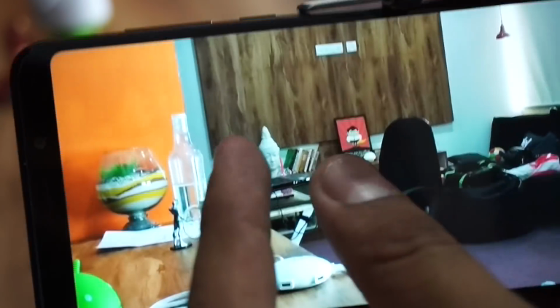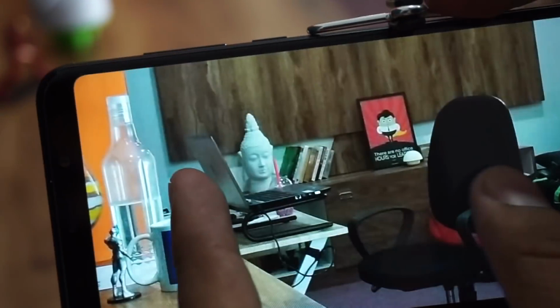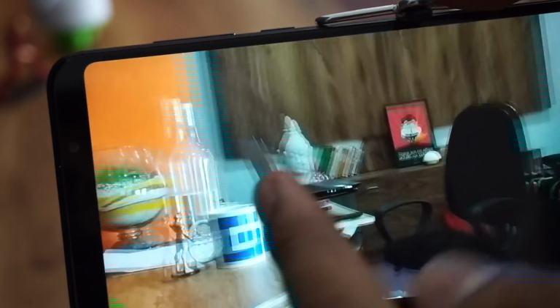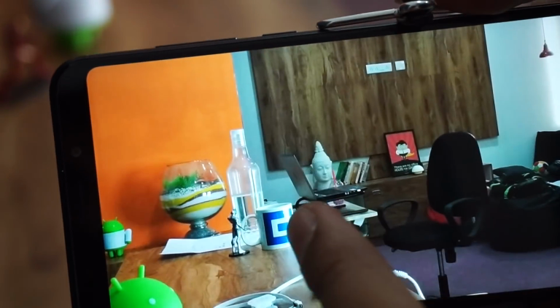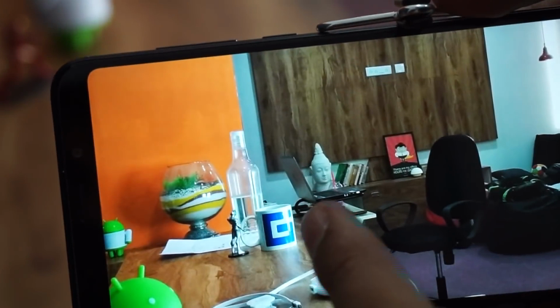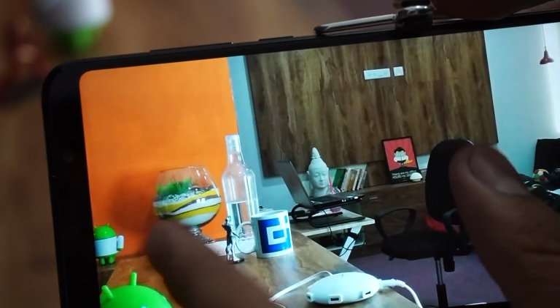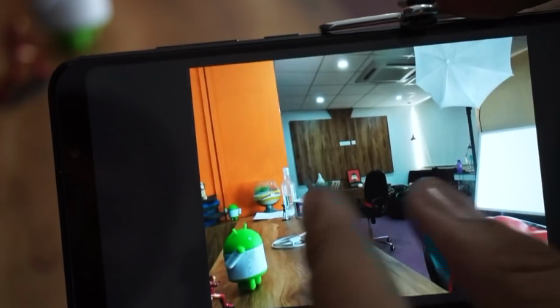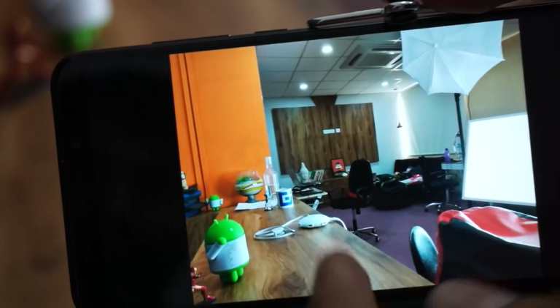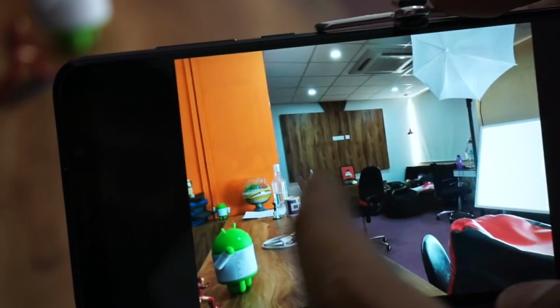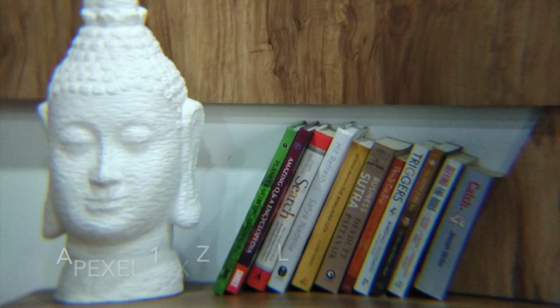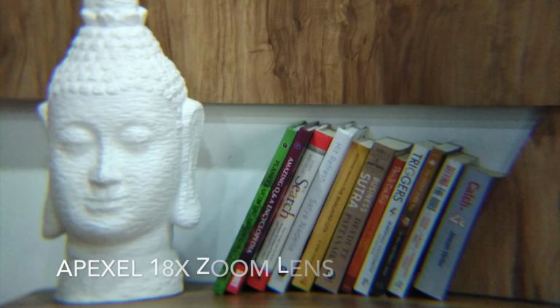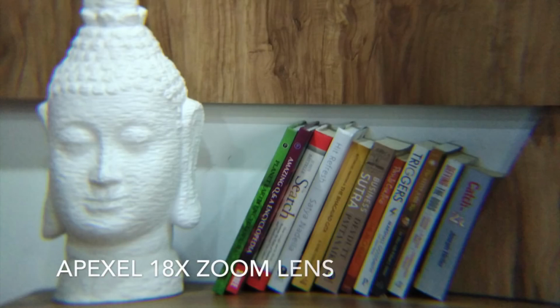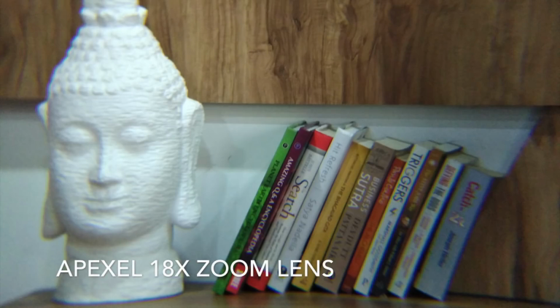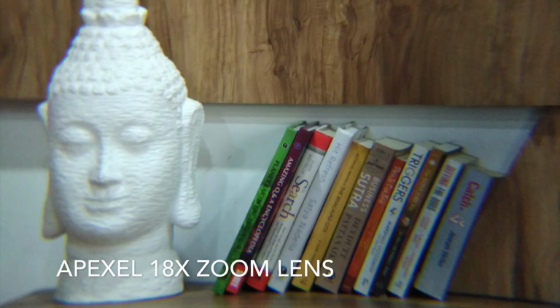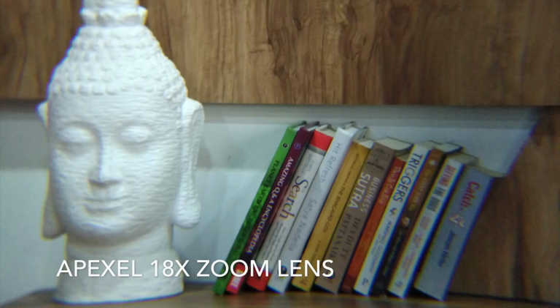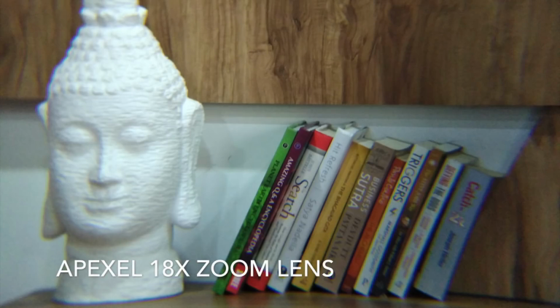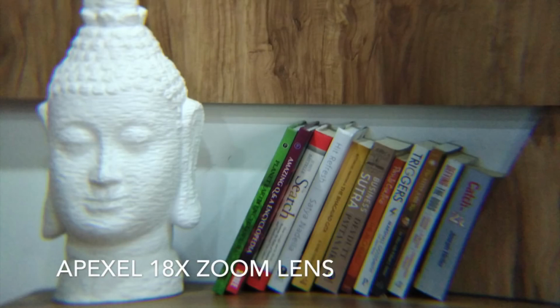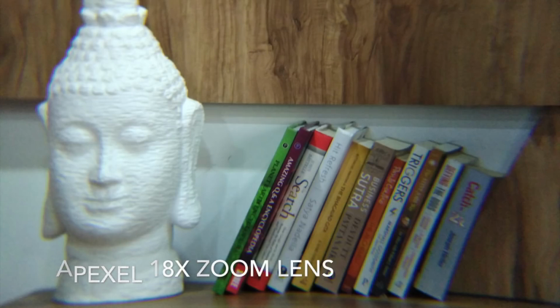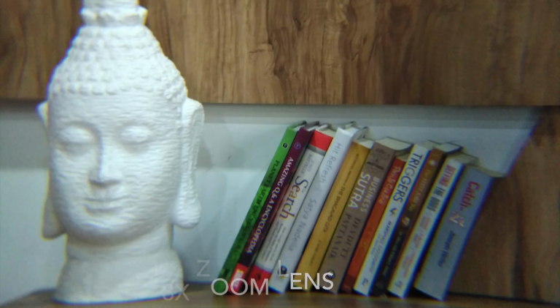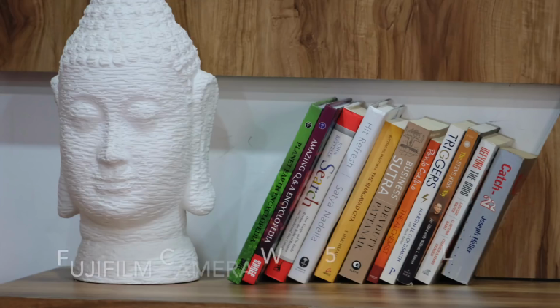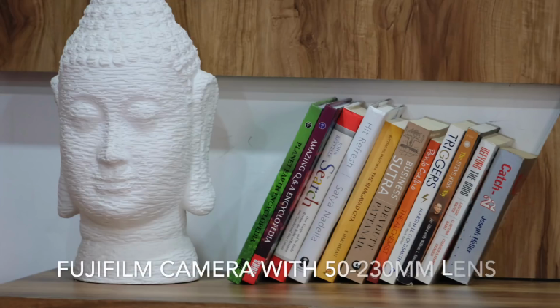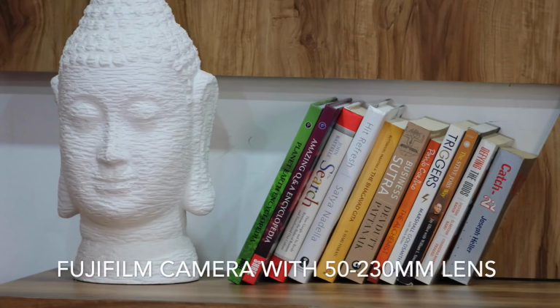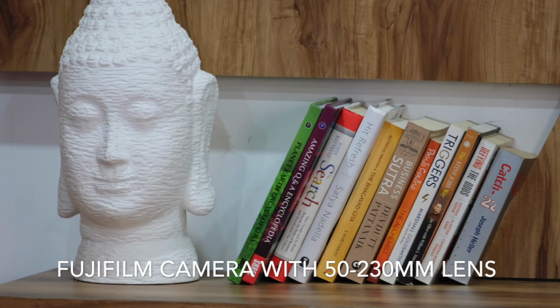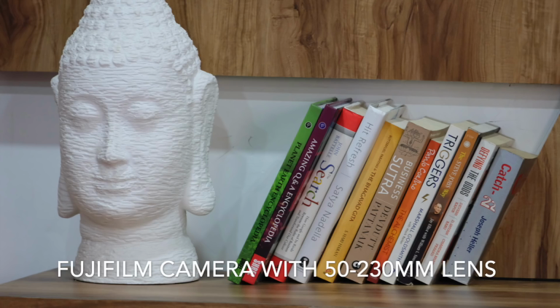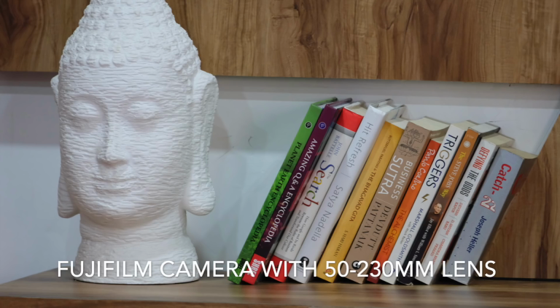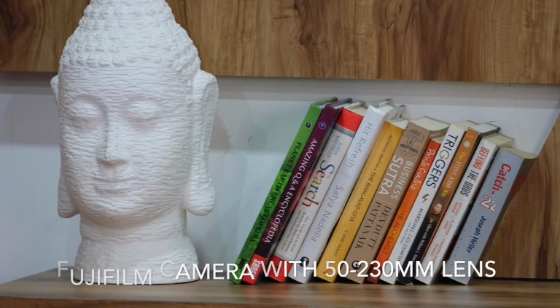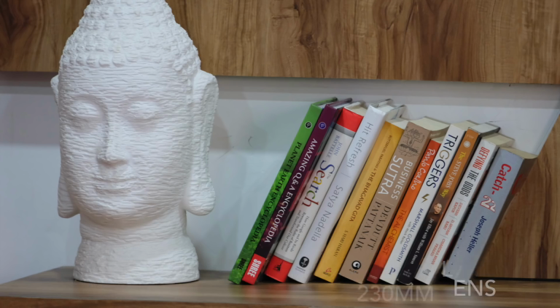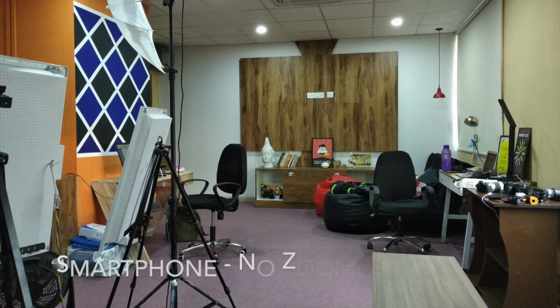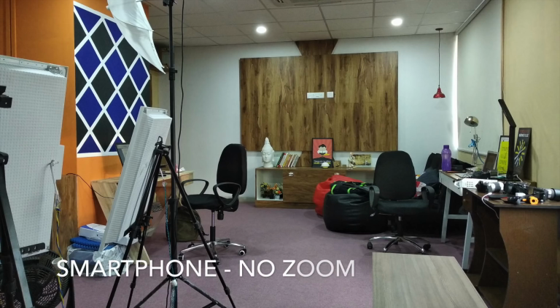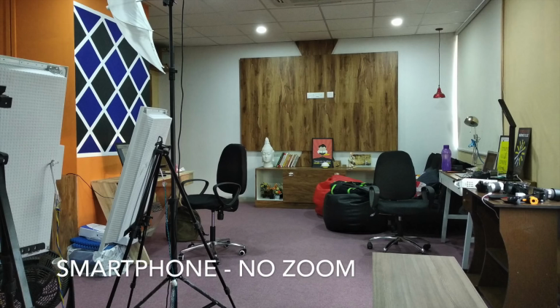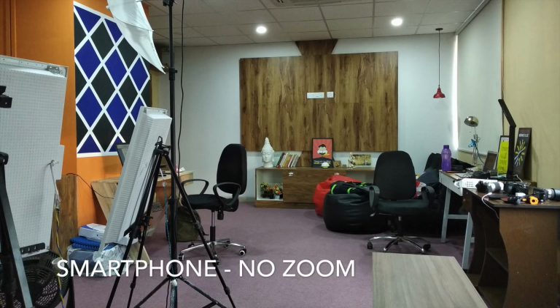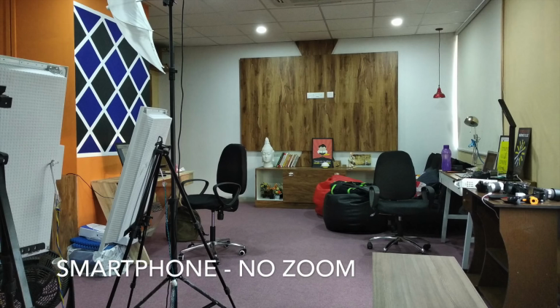We are now showing you a few pictures compared with the Fujifilm XT20 DSLR camera with the 50-230mm lens — that is a very good set of camera and lens.